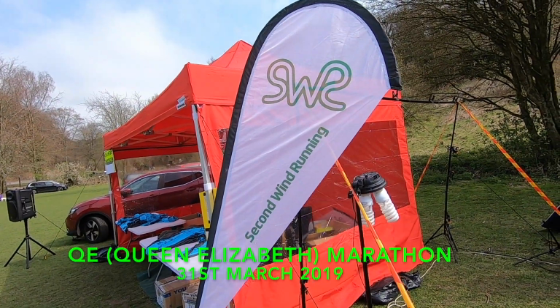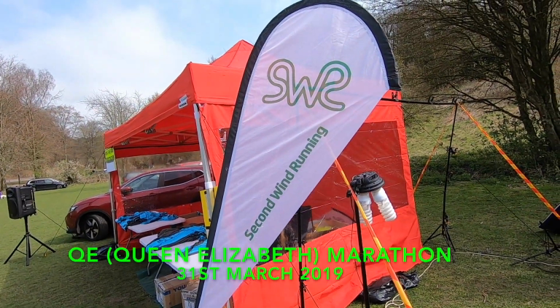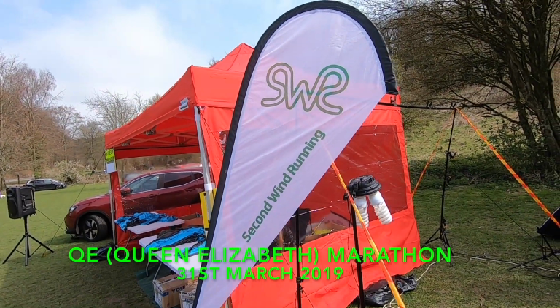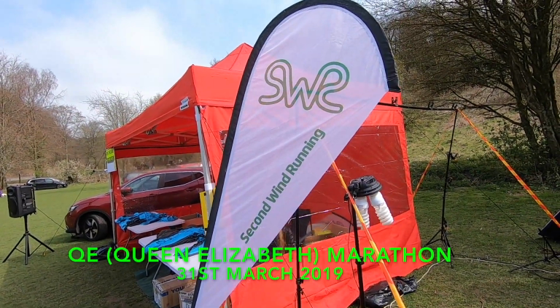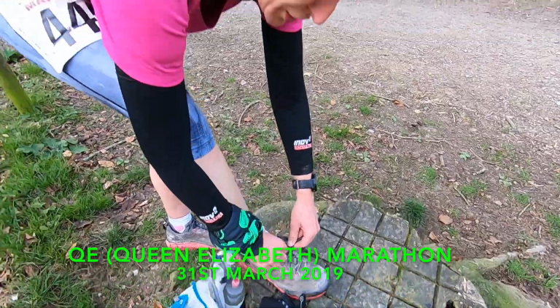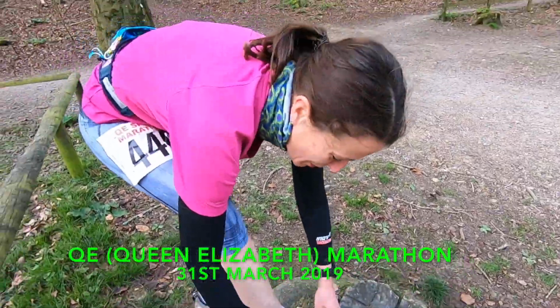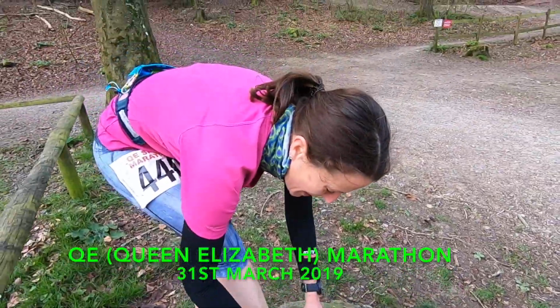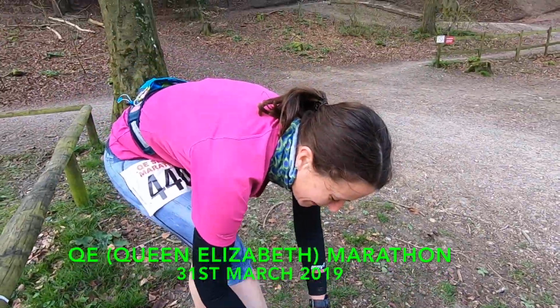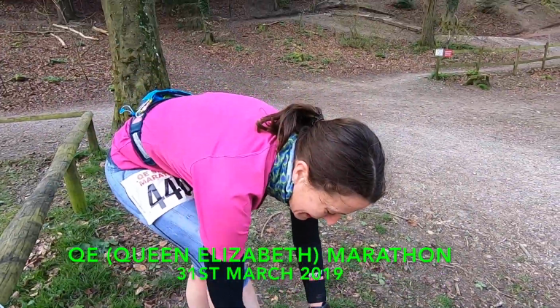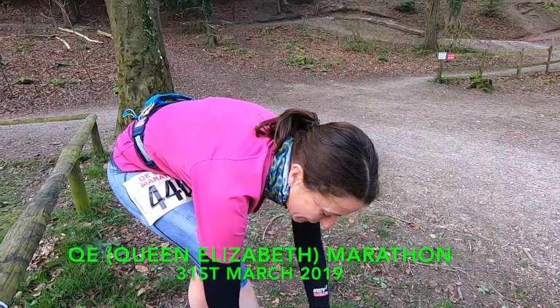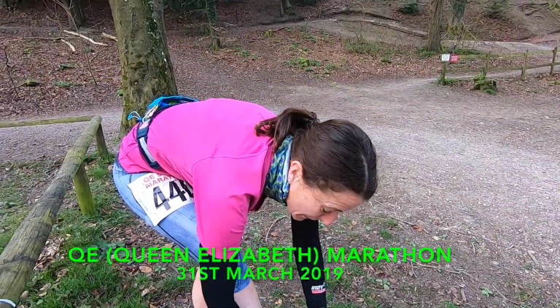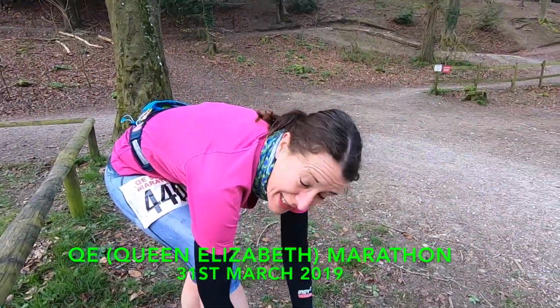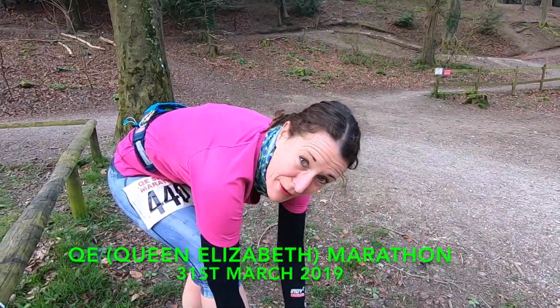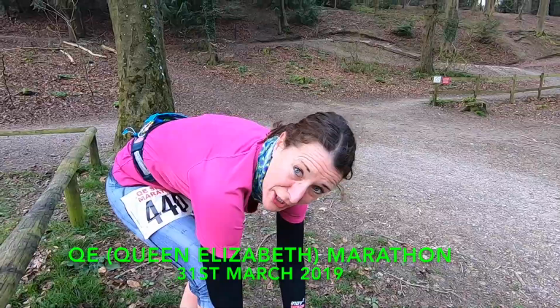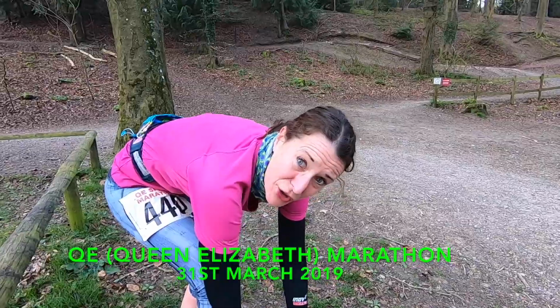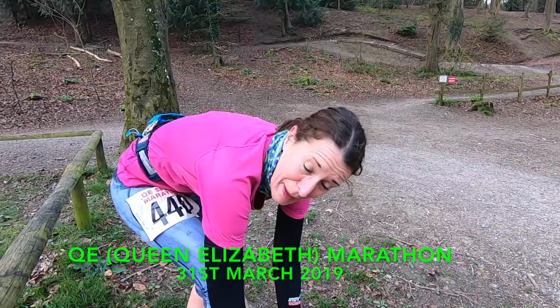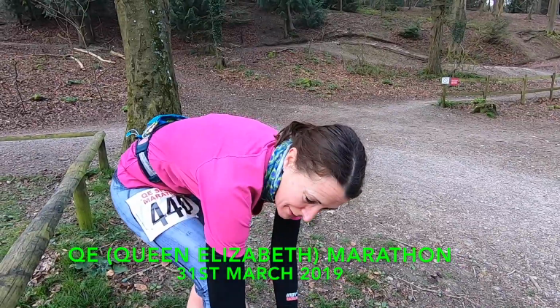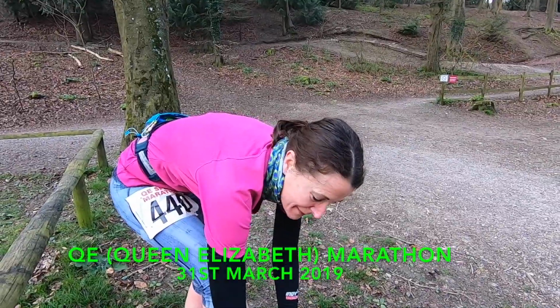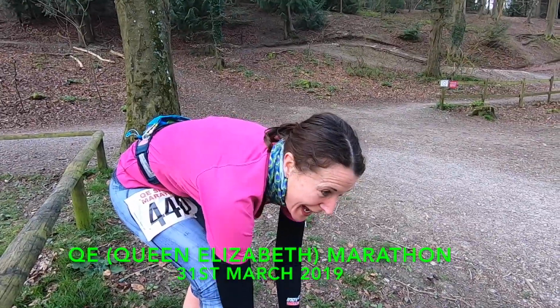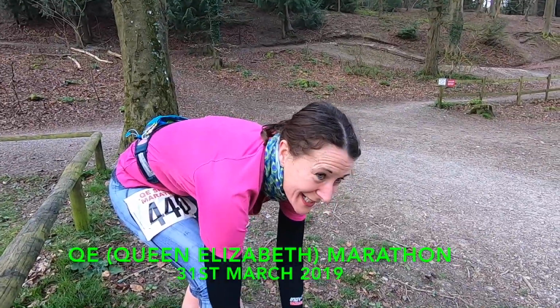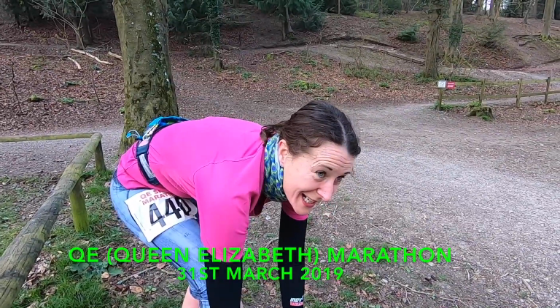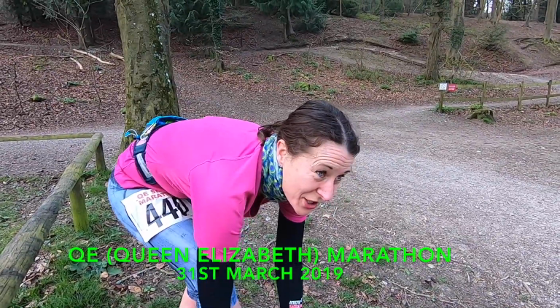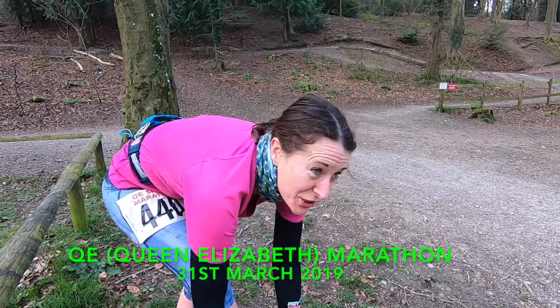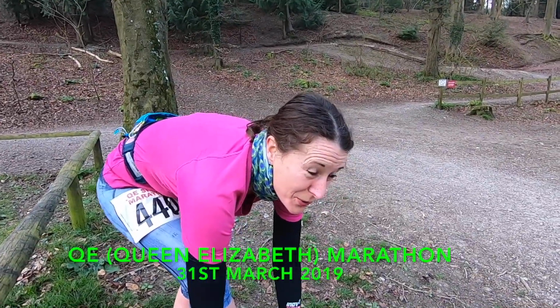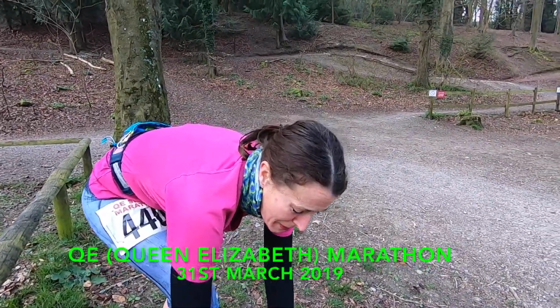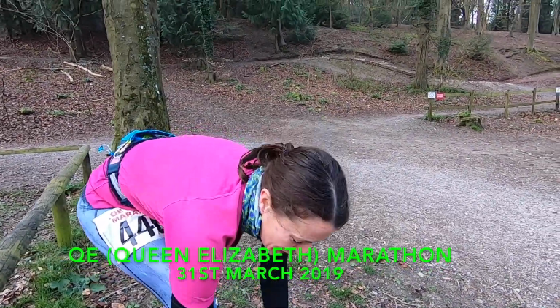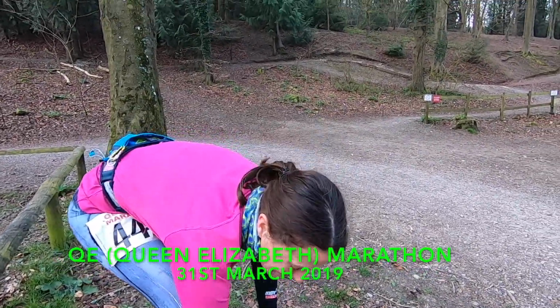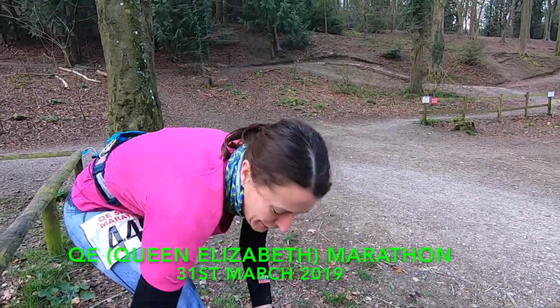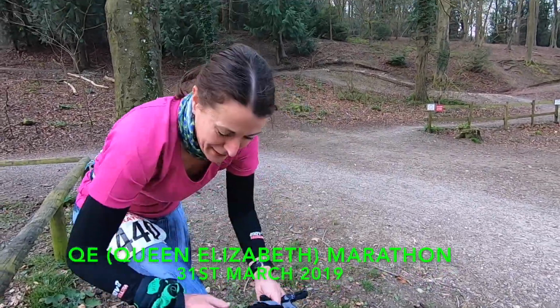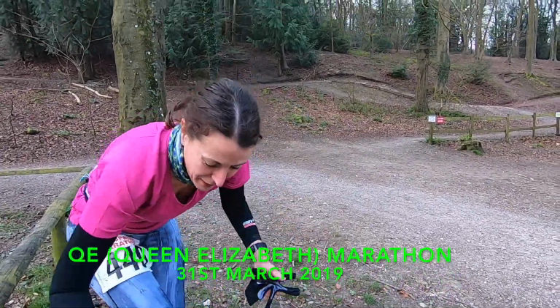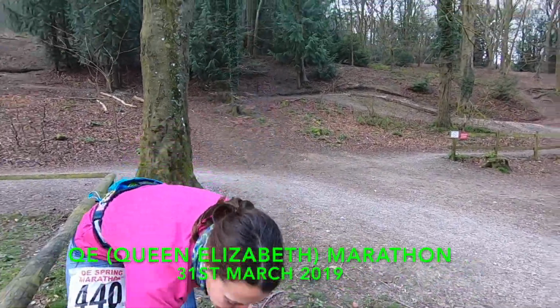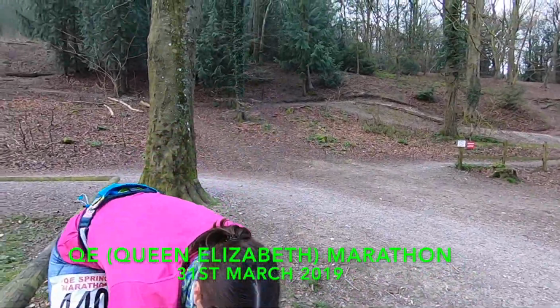Second wing running. We are in the middle of Queen Elizabeth Country Park to do the marathon and the half. Brilliant.